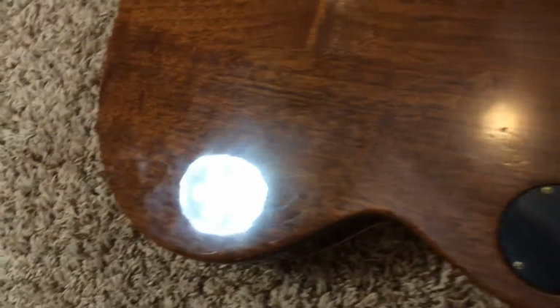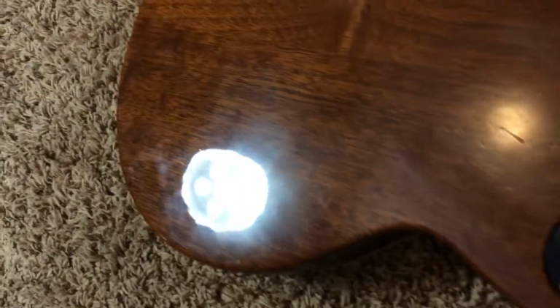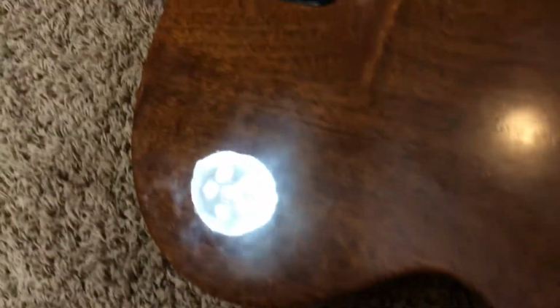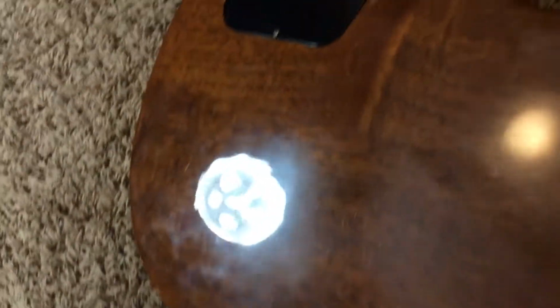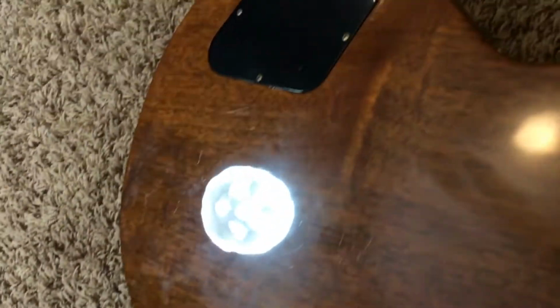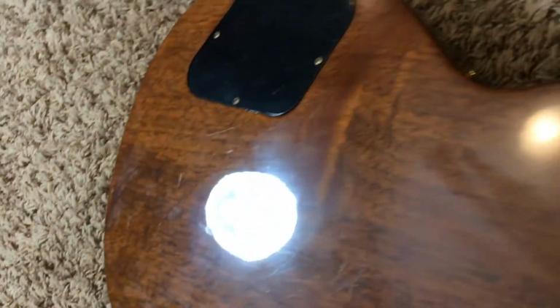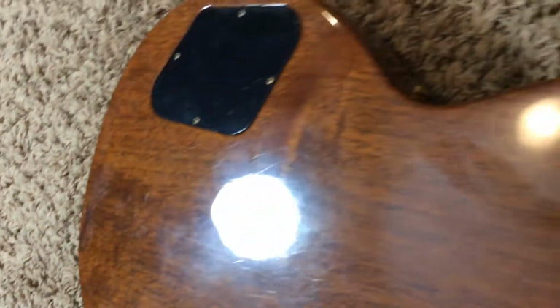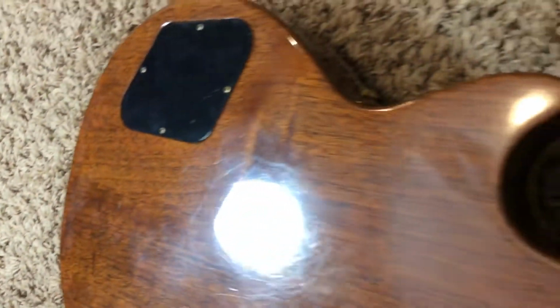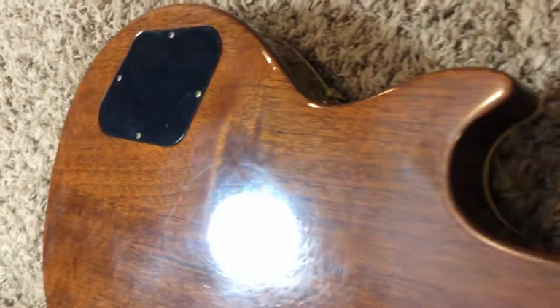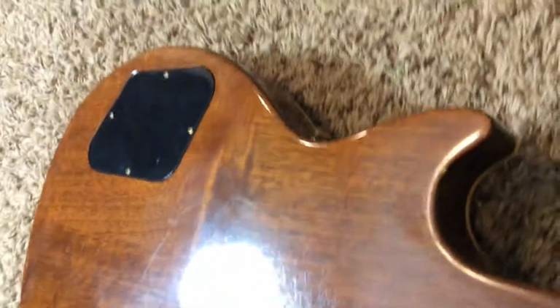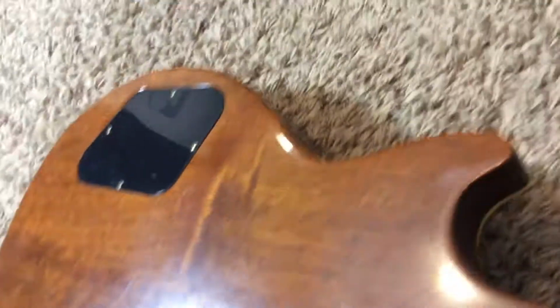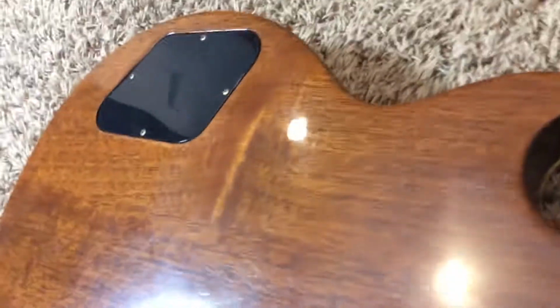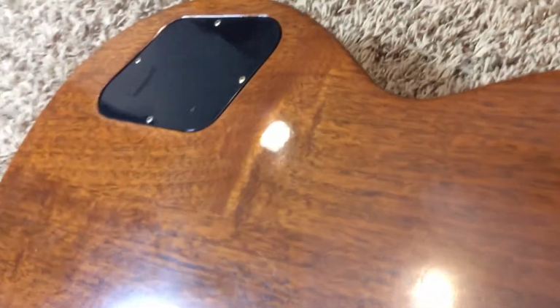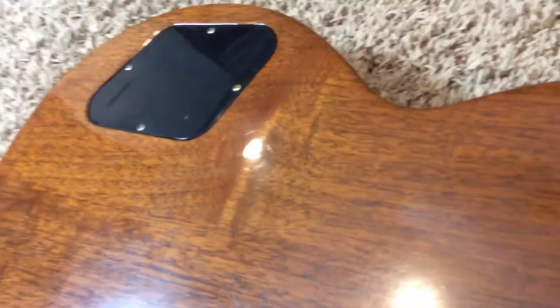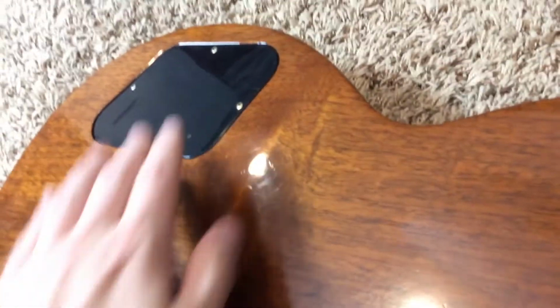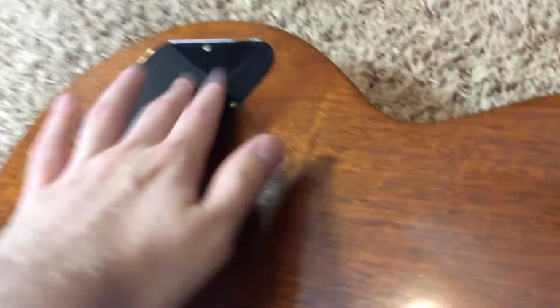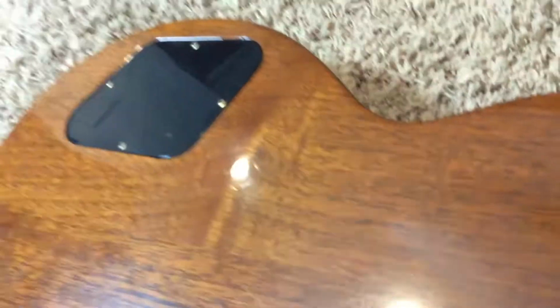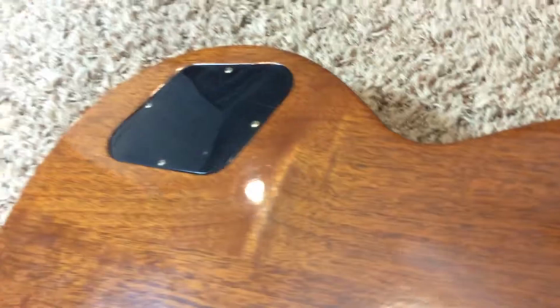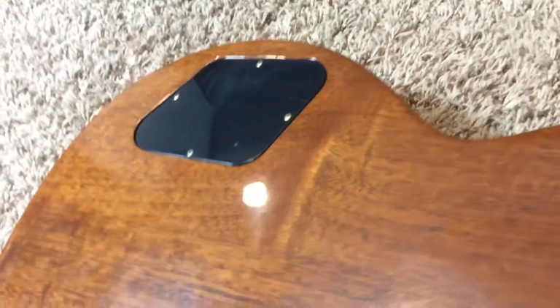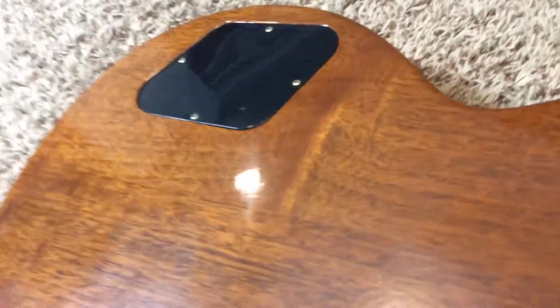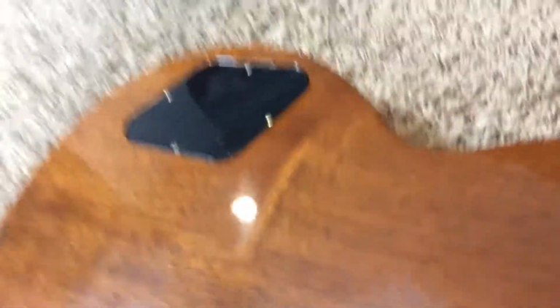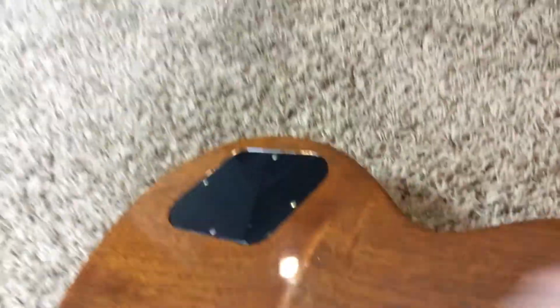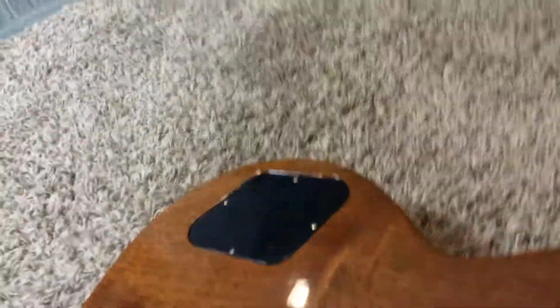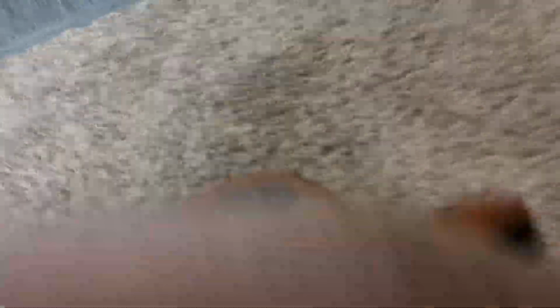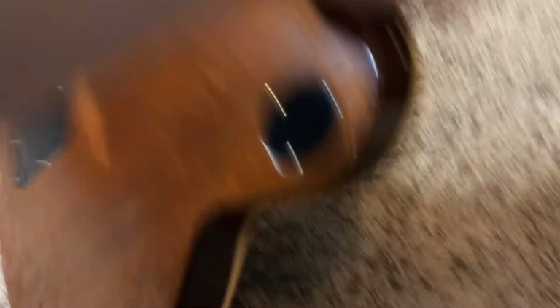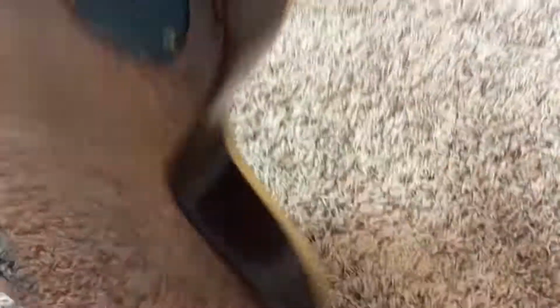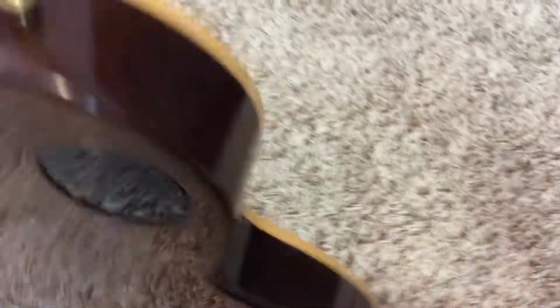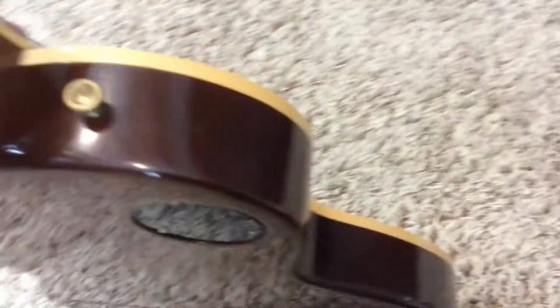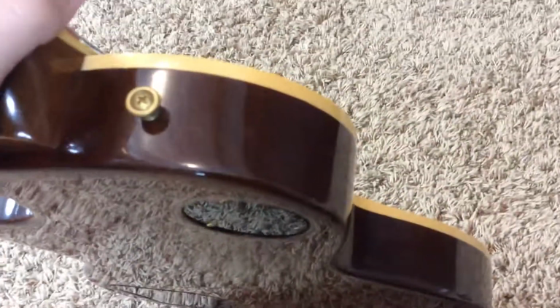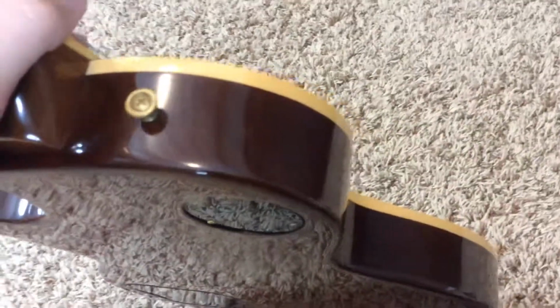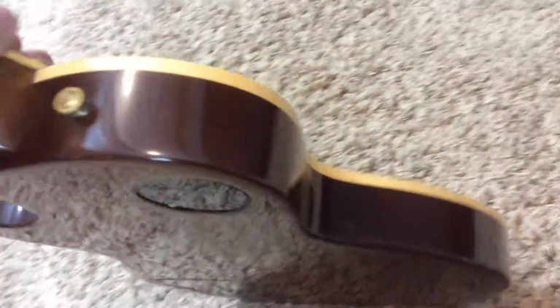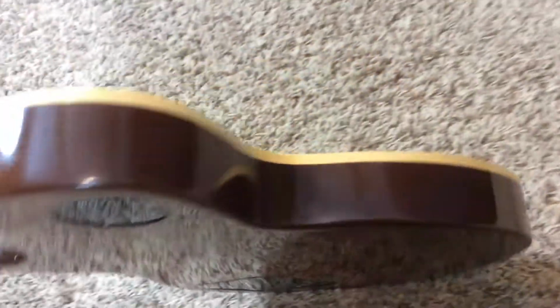Your back does have some buckle rash when you get into the light. But overall, it is still in very good condition. All the electronics are original — everything's untouched.